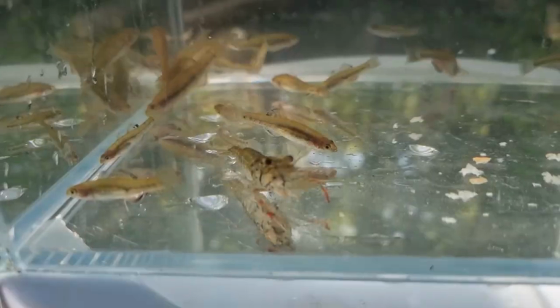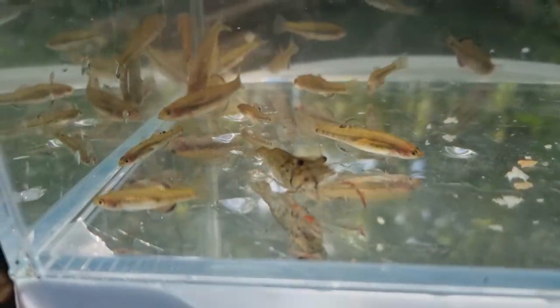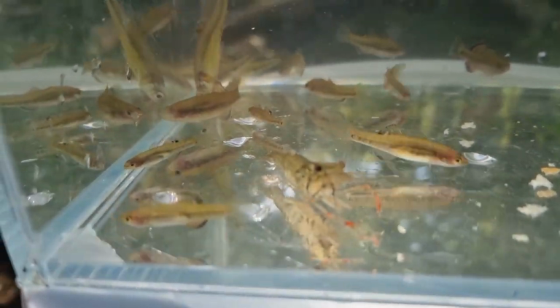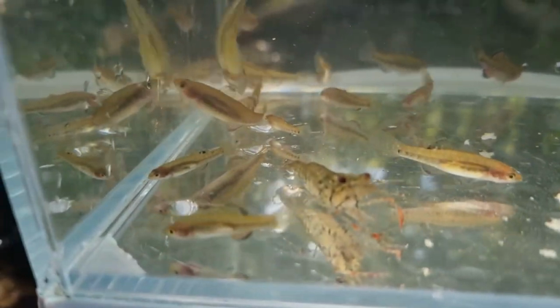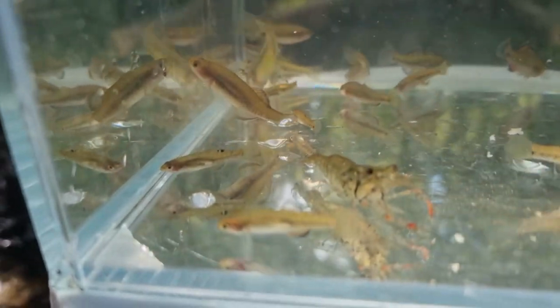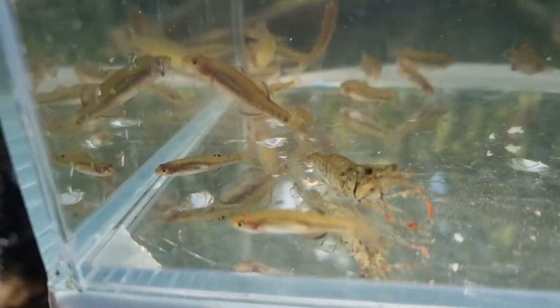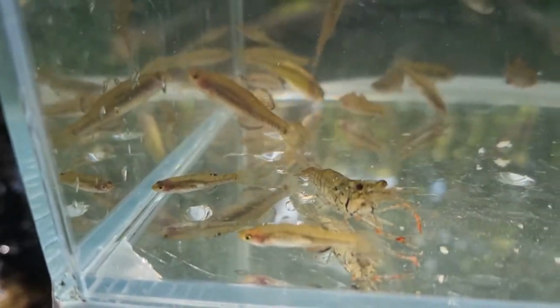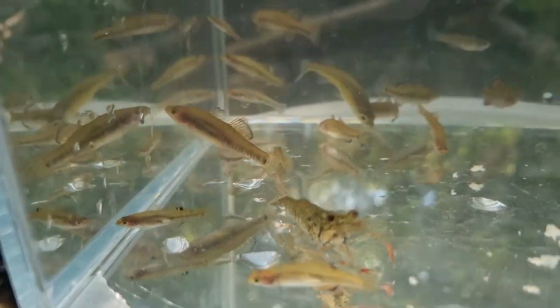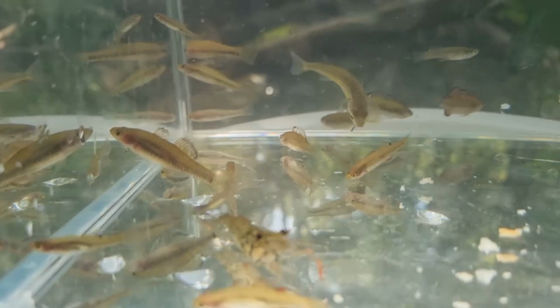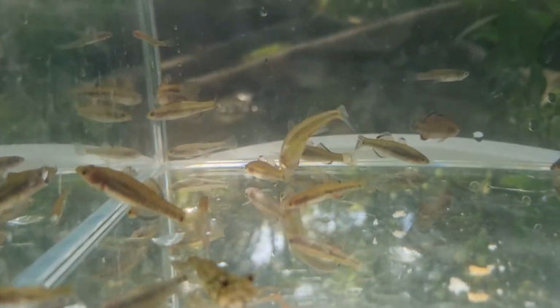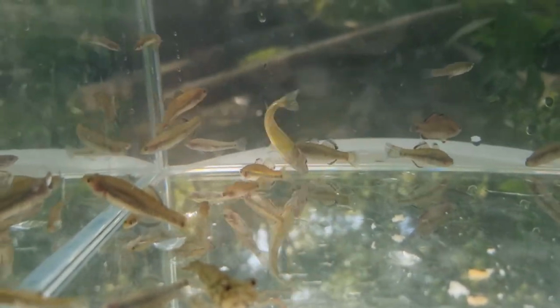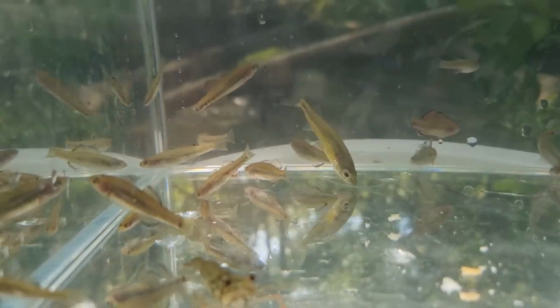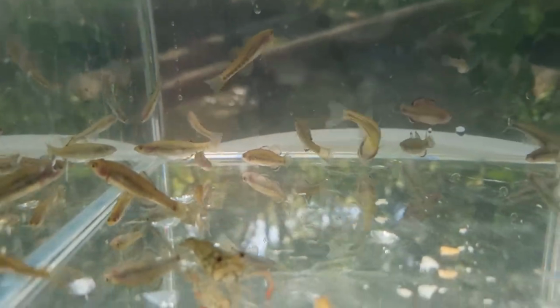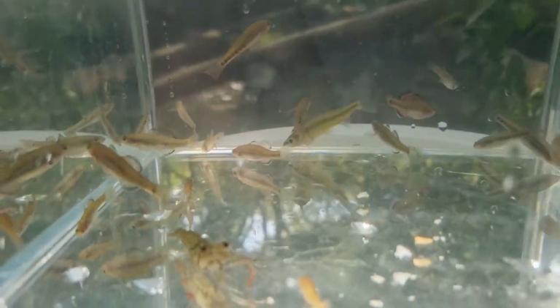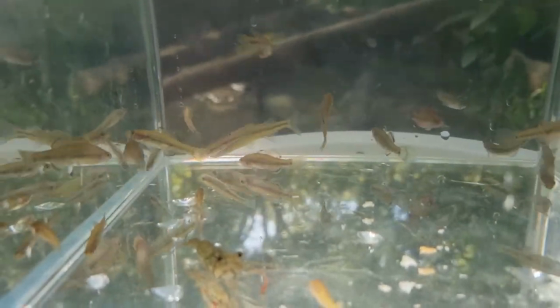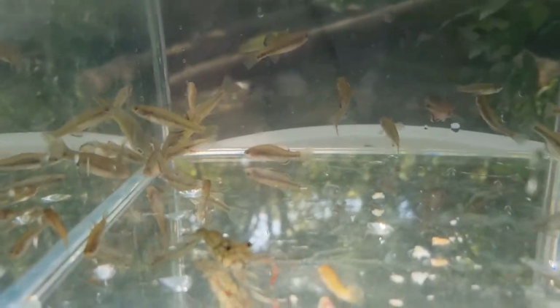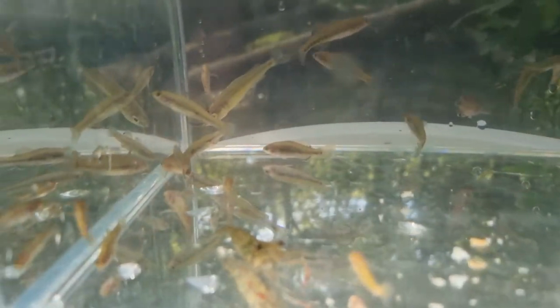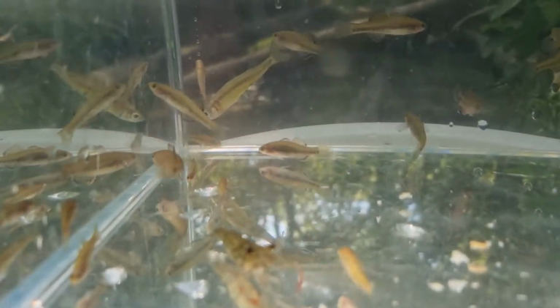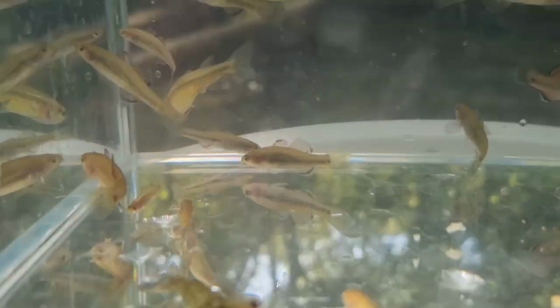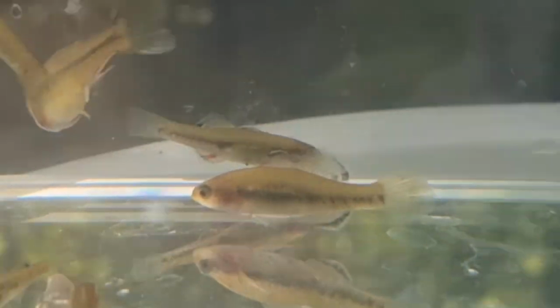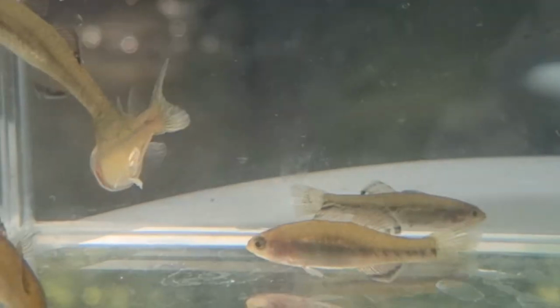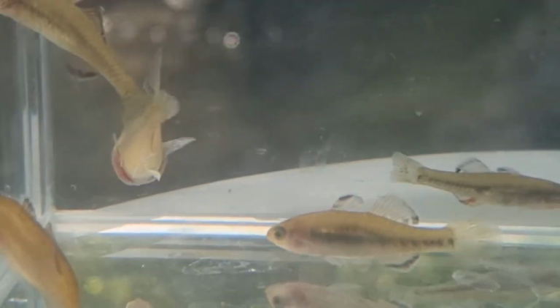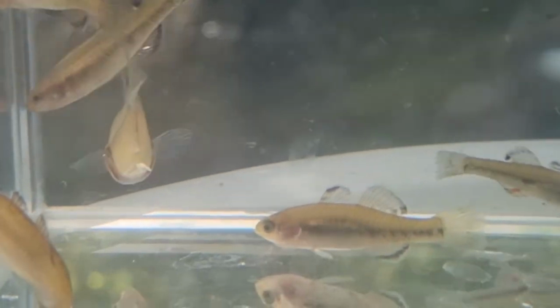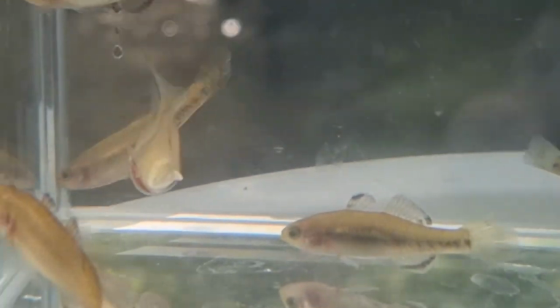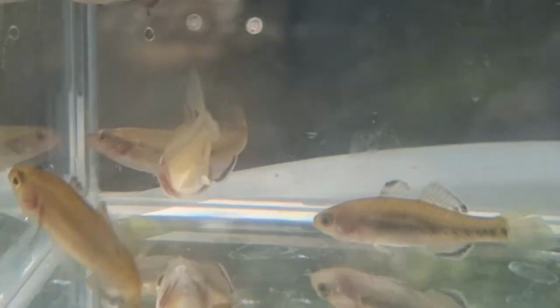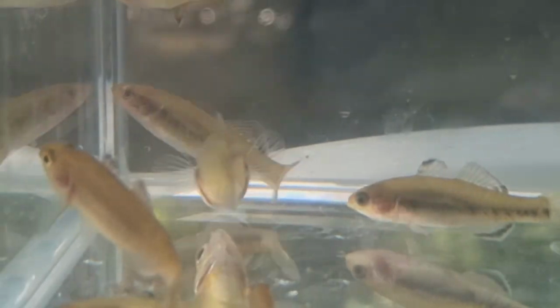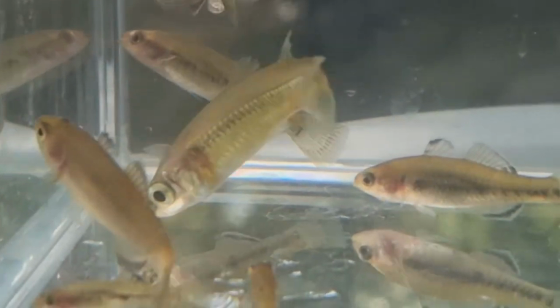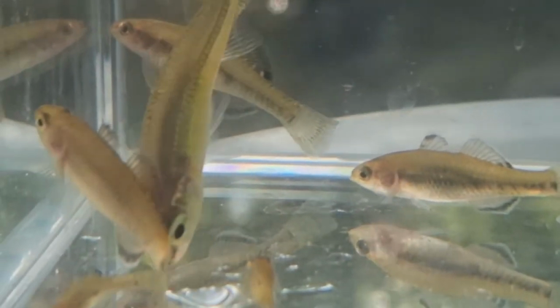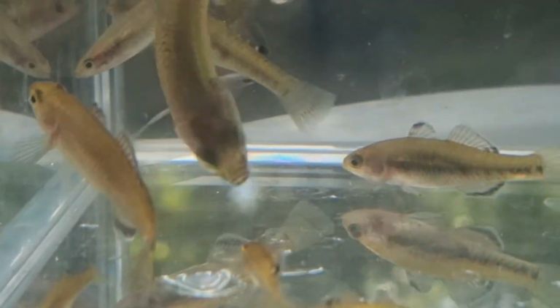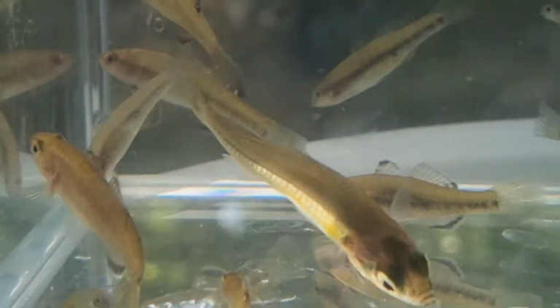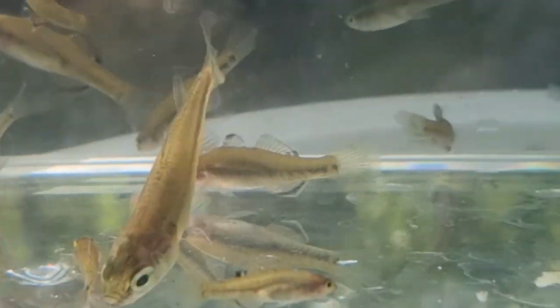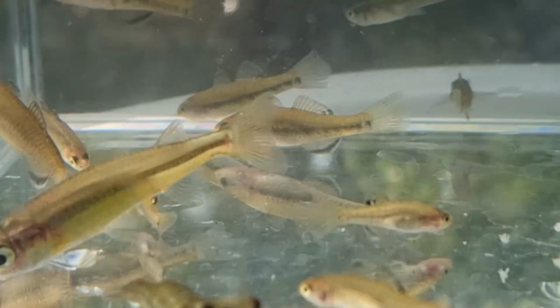Then it was time to pull in the nets, and I filled up this little glass viewing tank. We can clearly see here some hardy heads, some gudgeons, and some type of shrimp. I'm not an expert on shrimp at the moment, unfortunately.